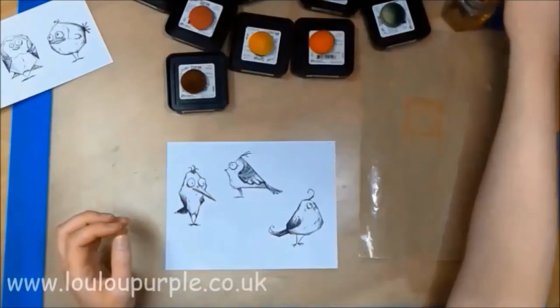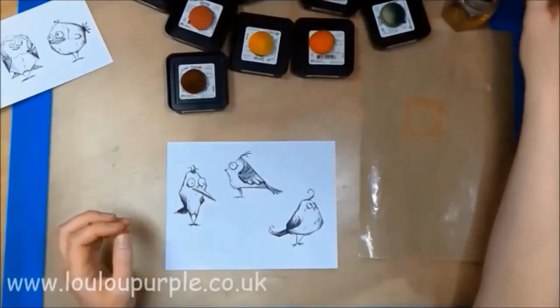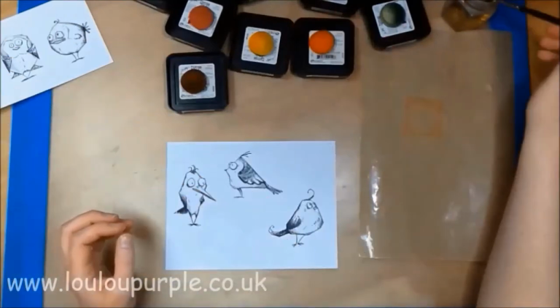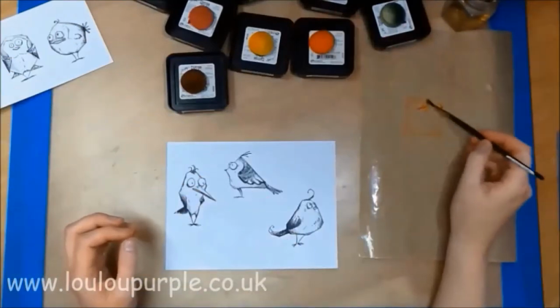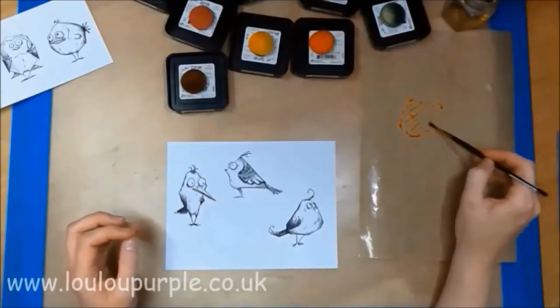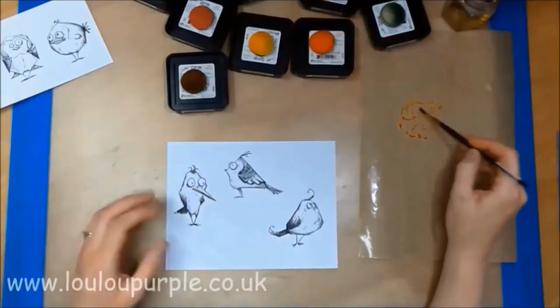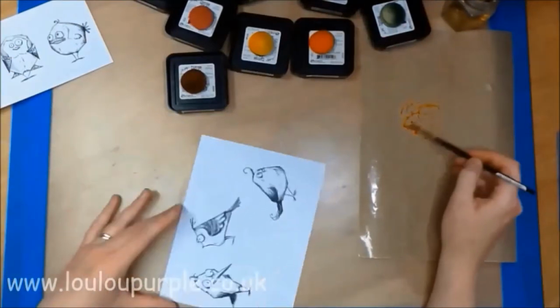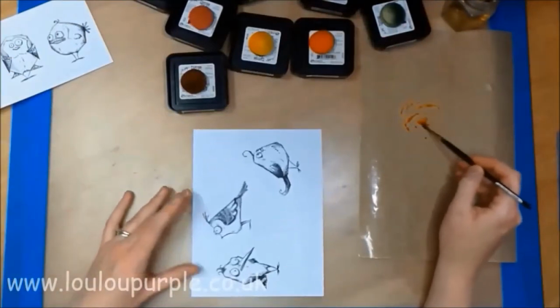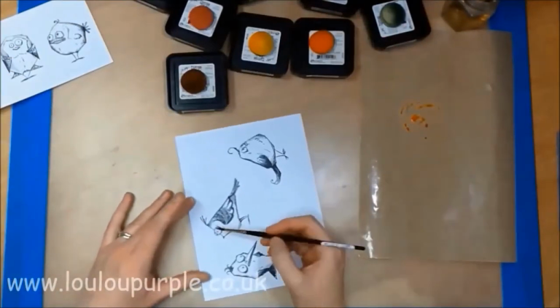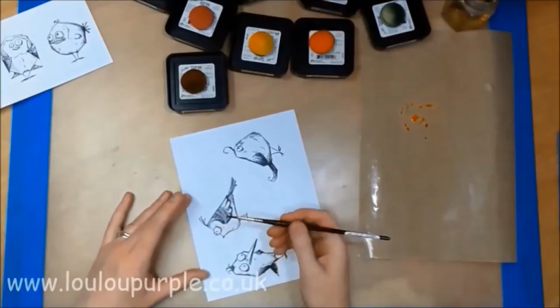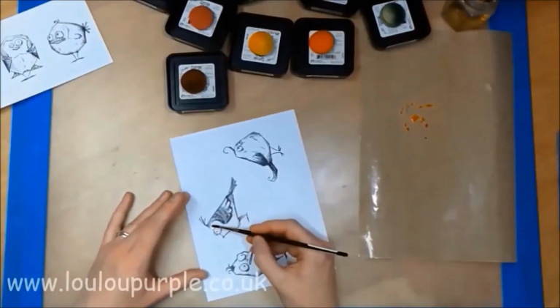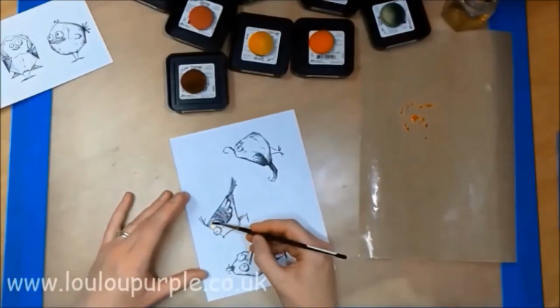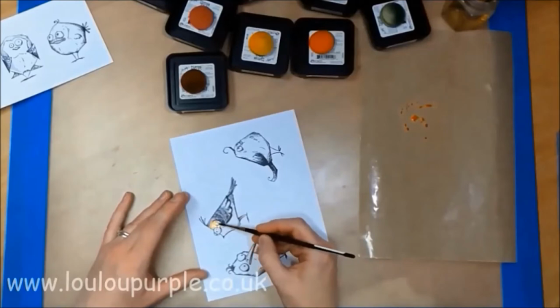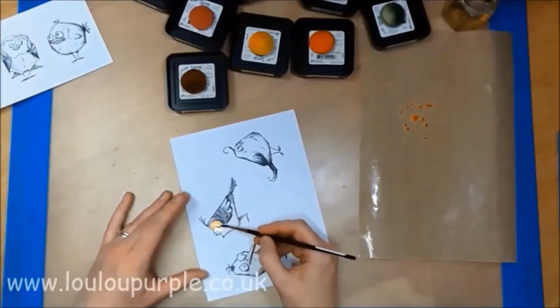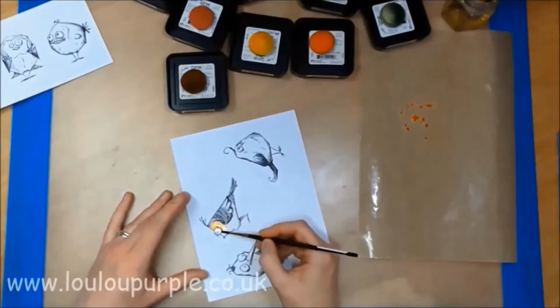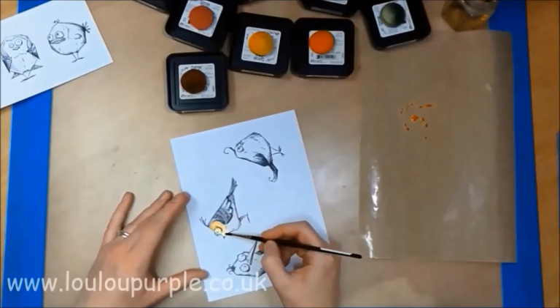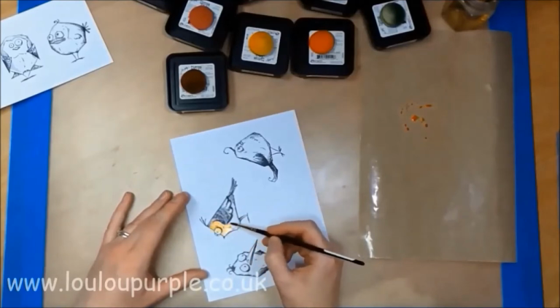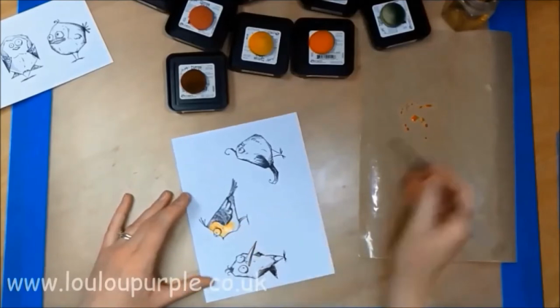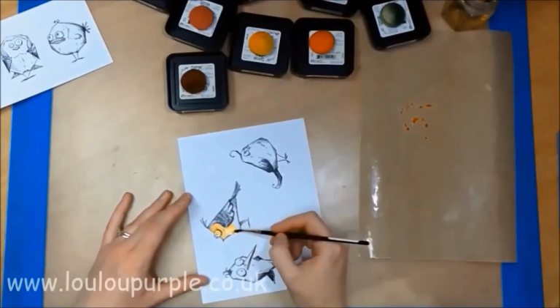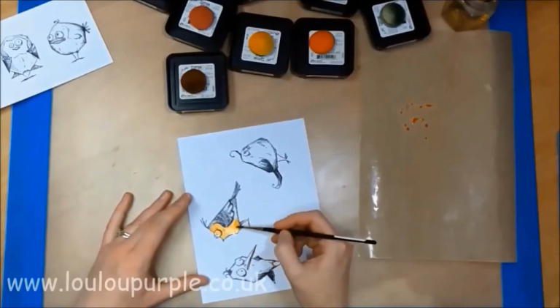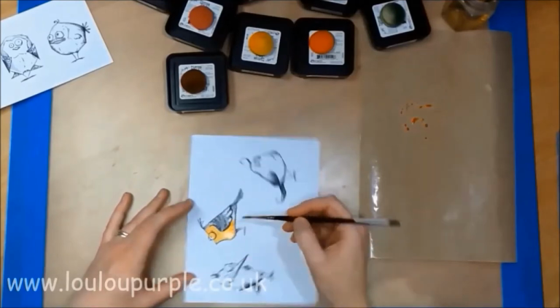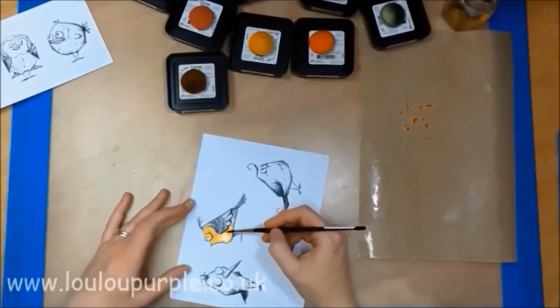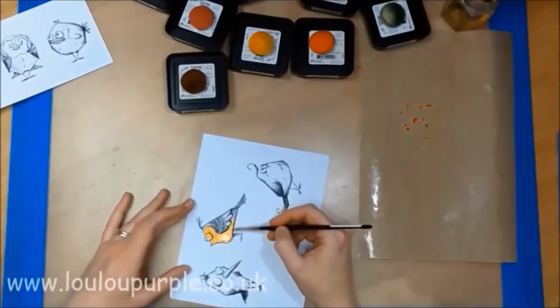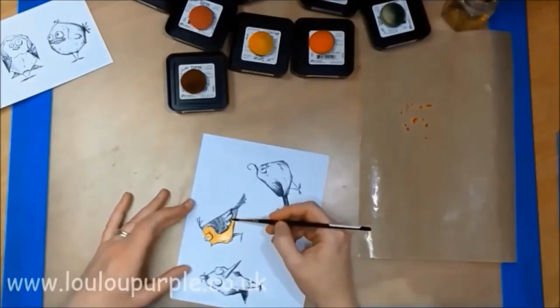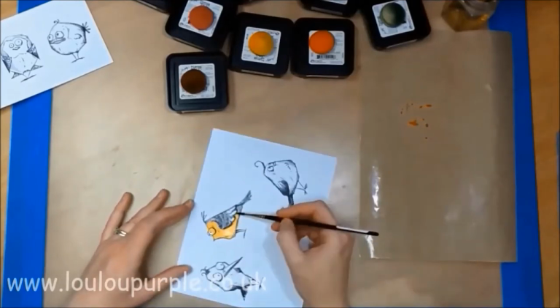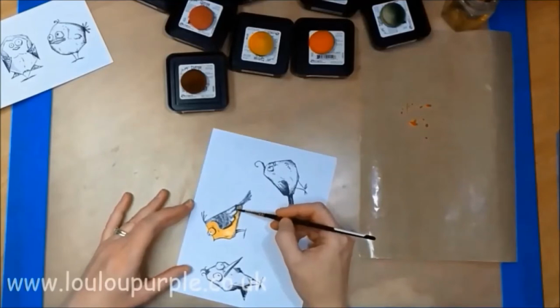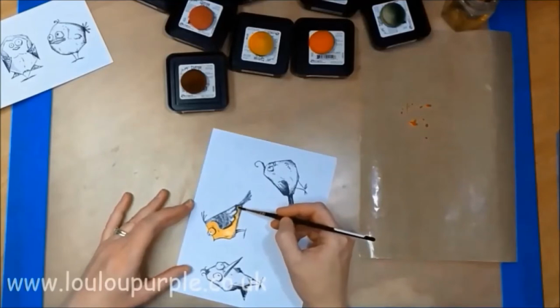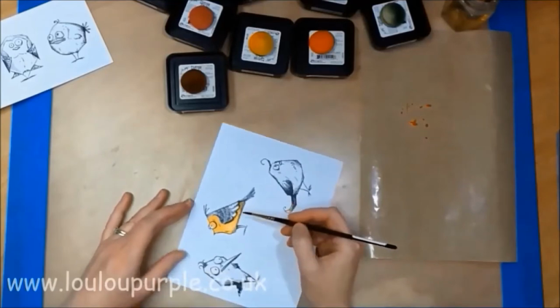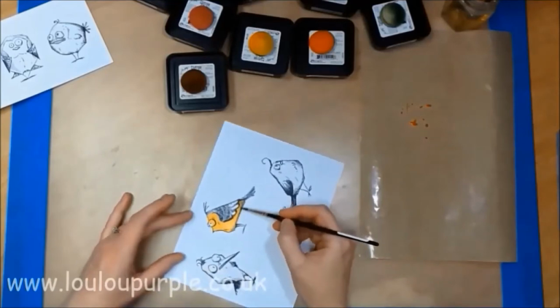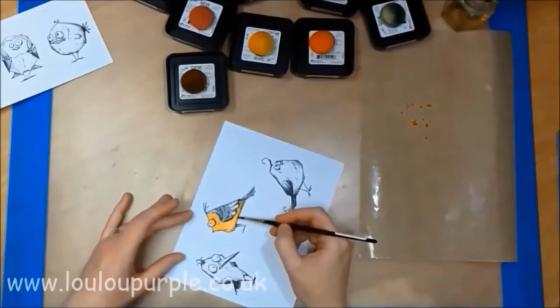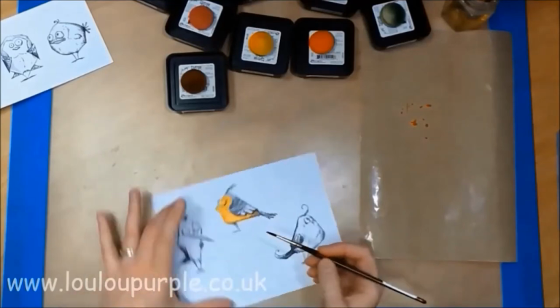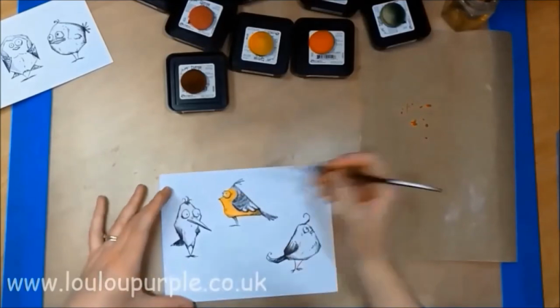Now I am using my distress inks and a paintbrush to color in all my birds. I'm not being too careful about going over the edges or the eyes because I will be cutting them out and putting new eyes on them.